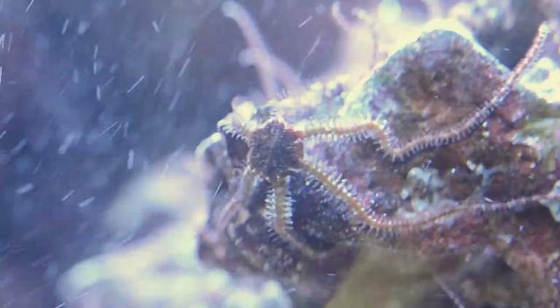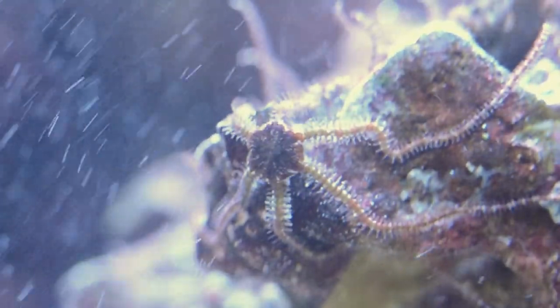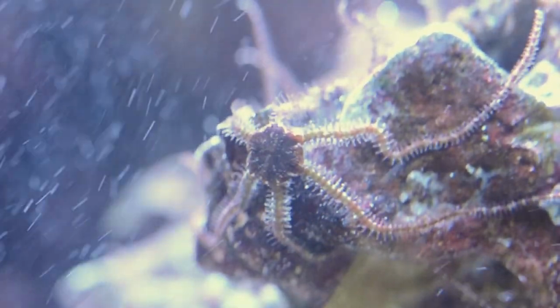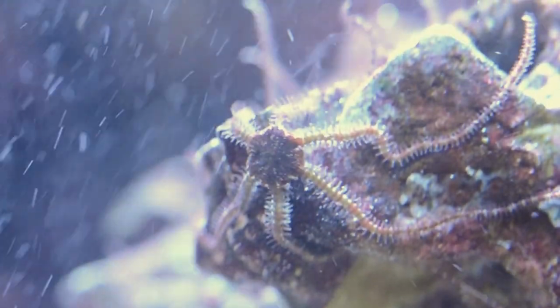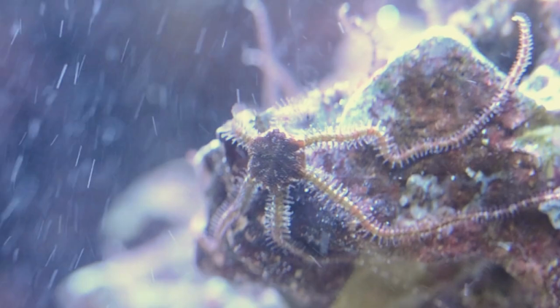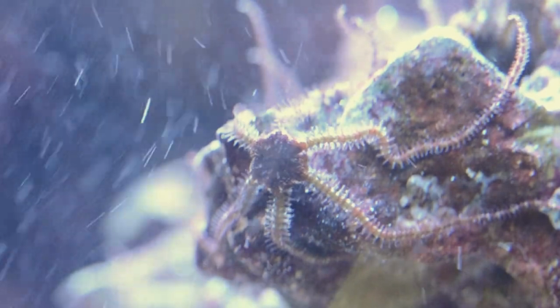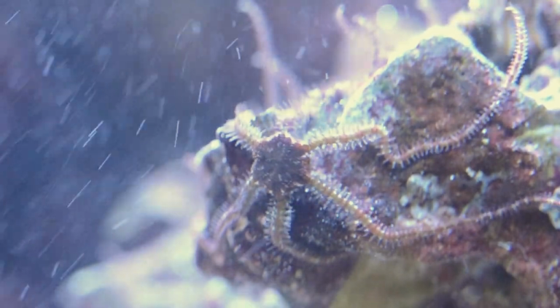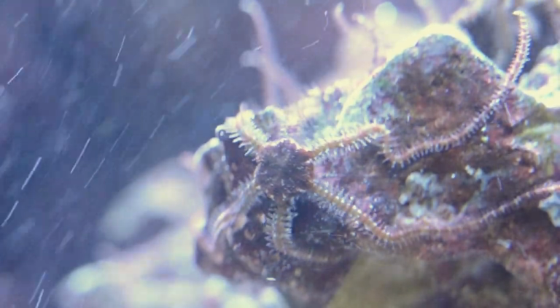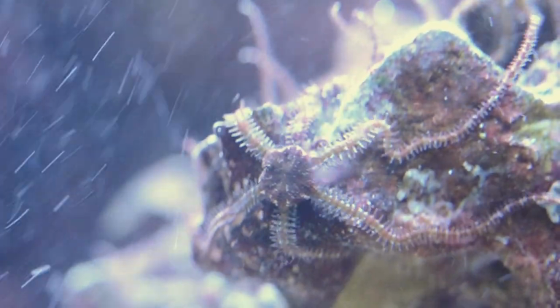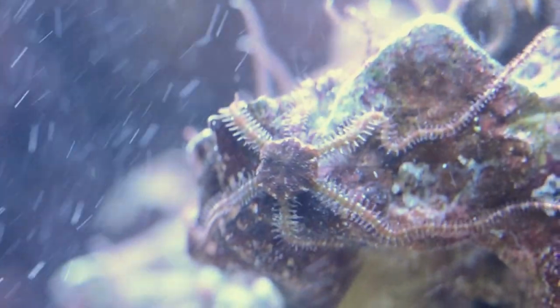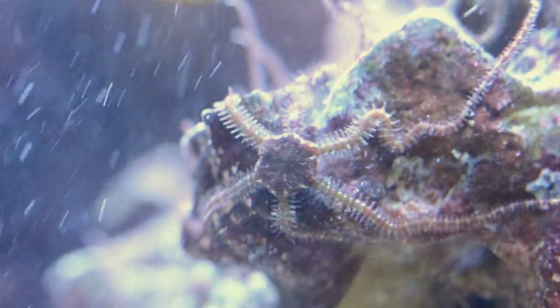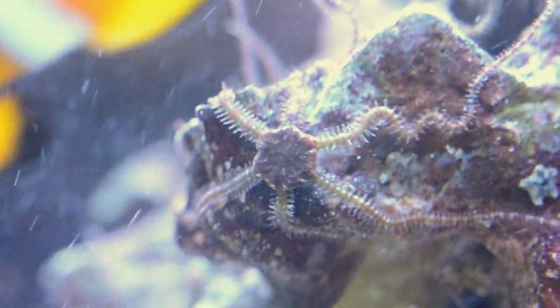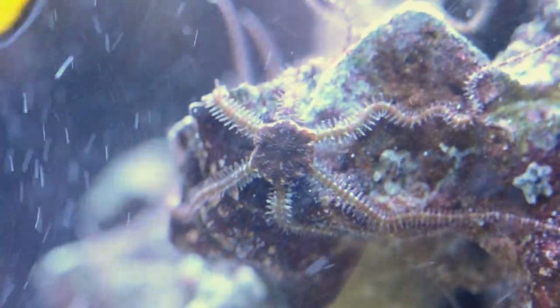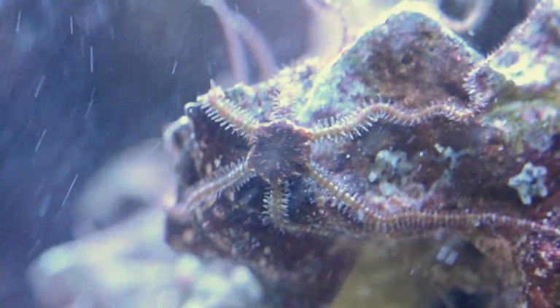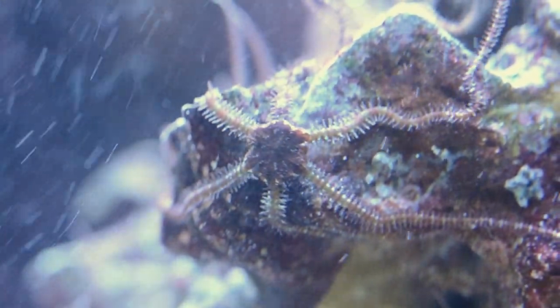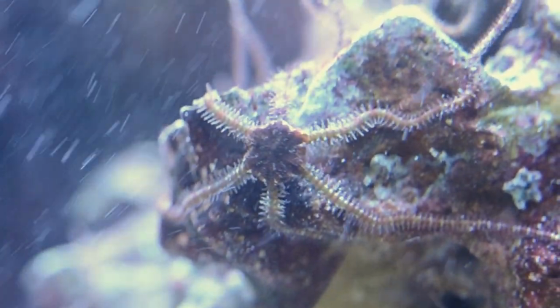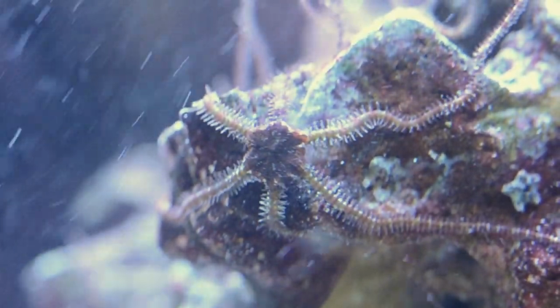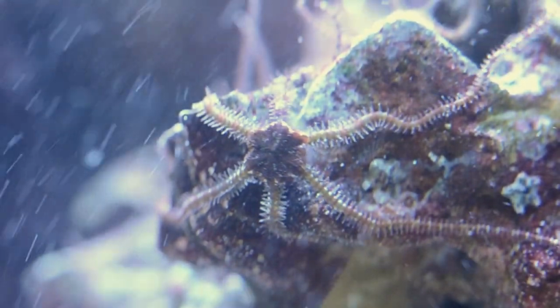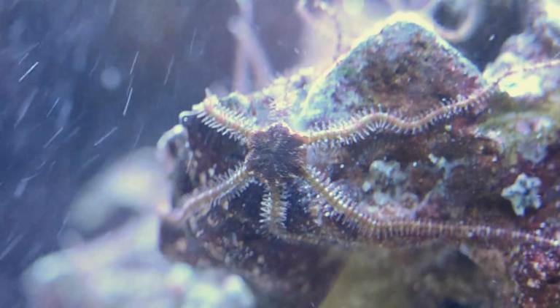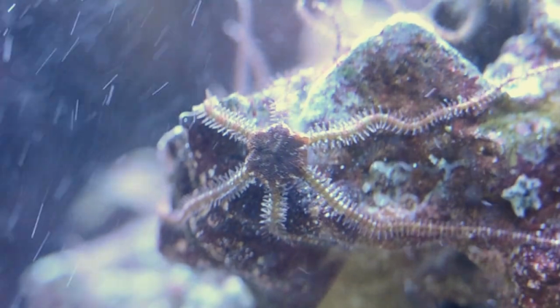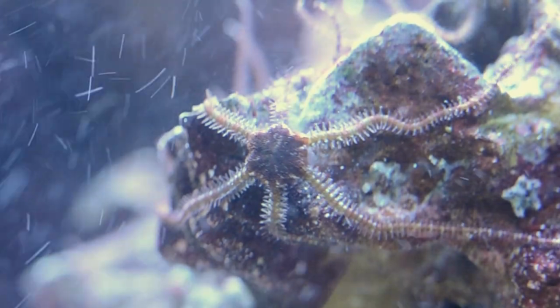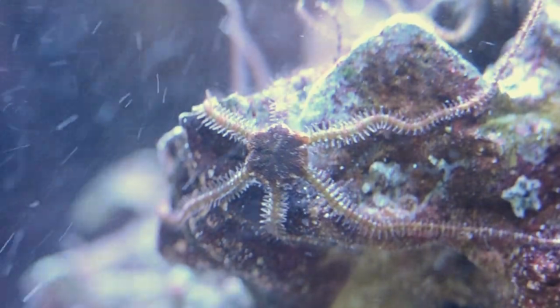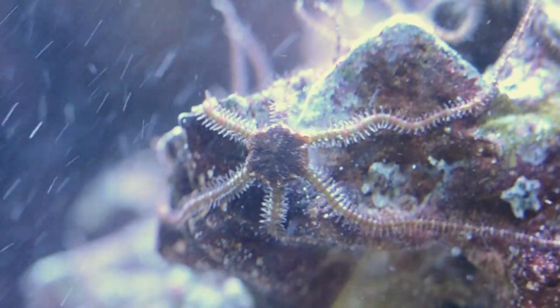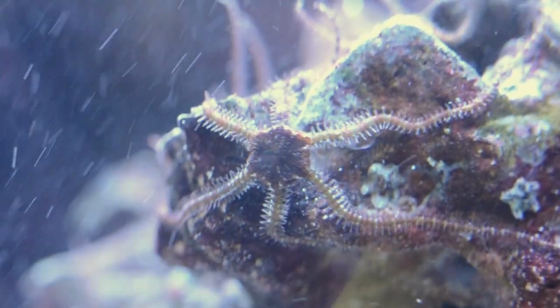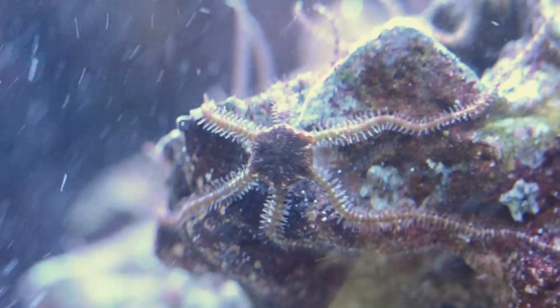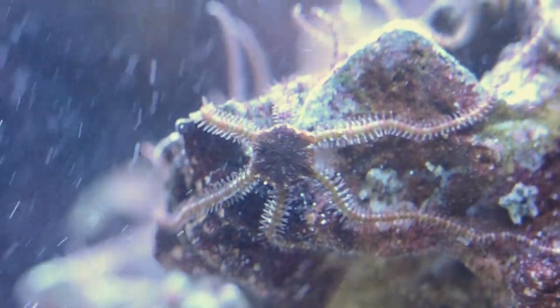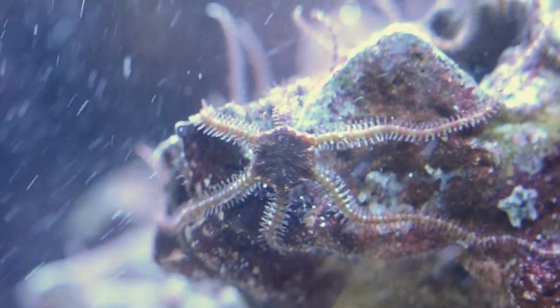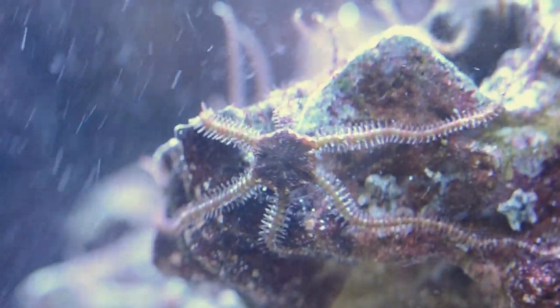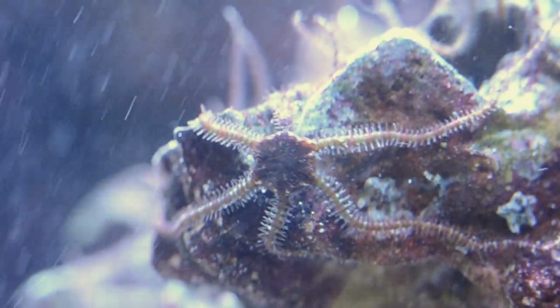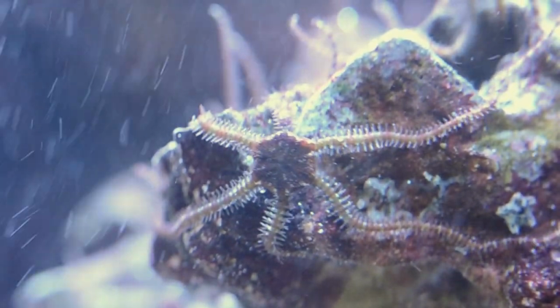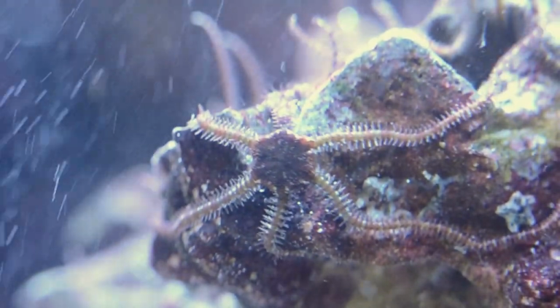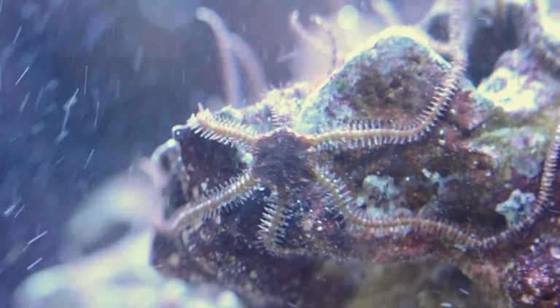You're probably noticing a lot of micro bubbles in the water. That's not eggs or anything, as far as I know. Once this process was going on, my skimmer was going pretty crazy, and so I was getting a lot of micro bubbles.